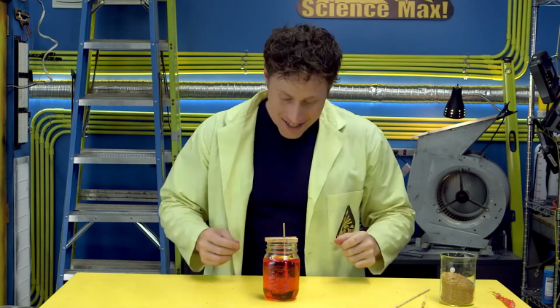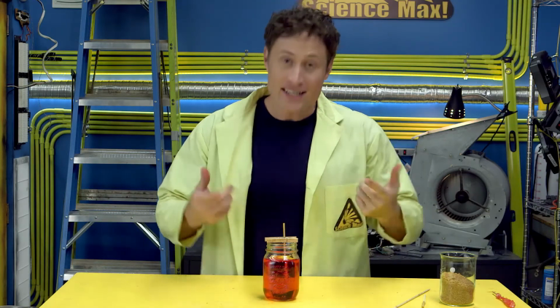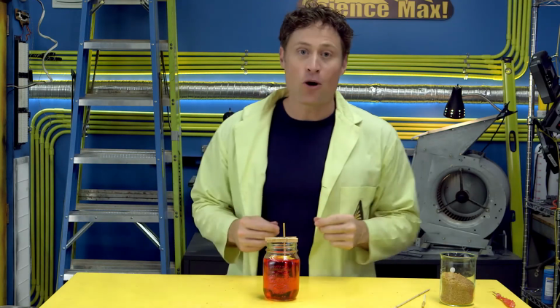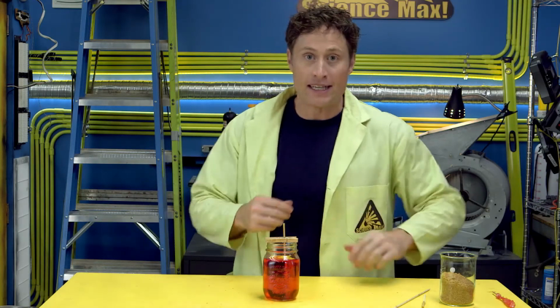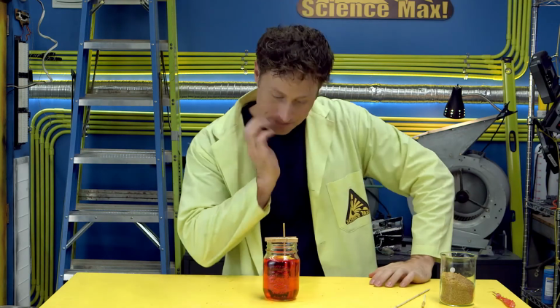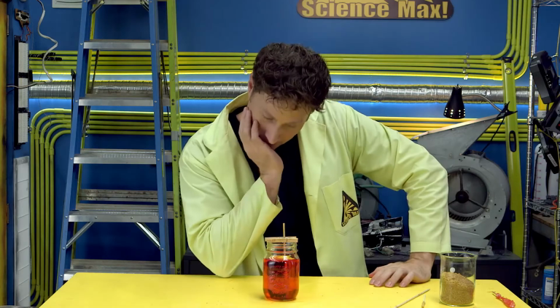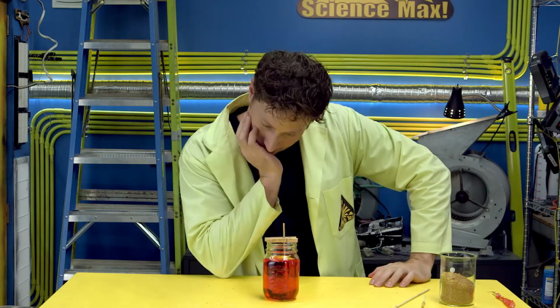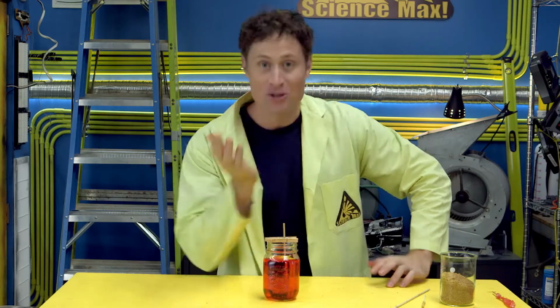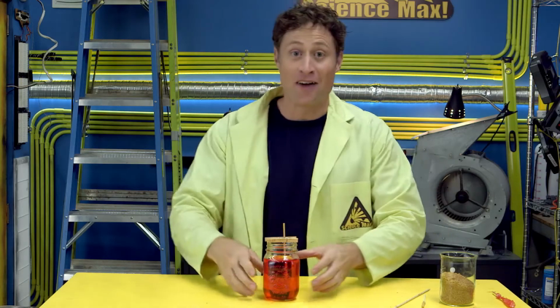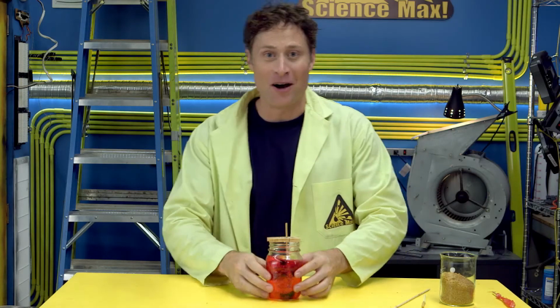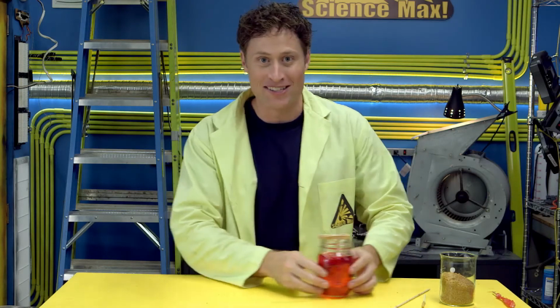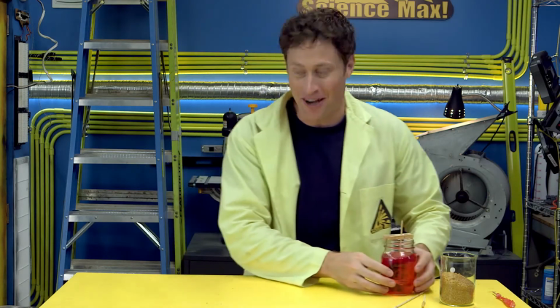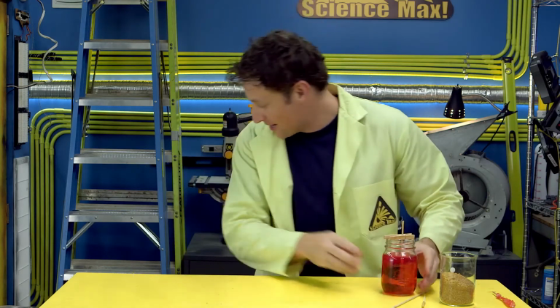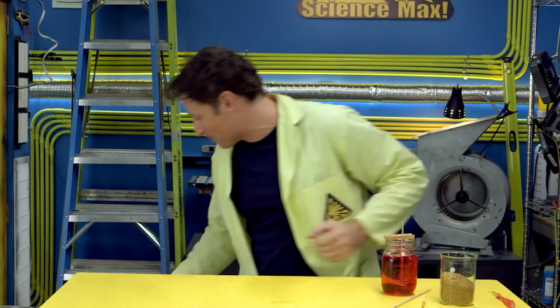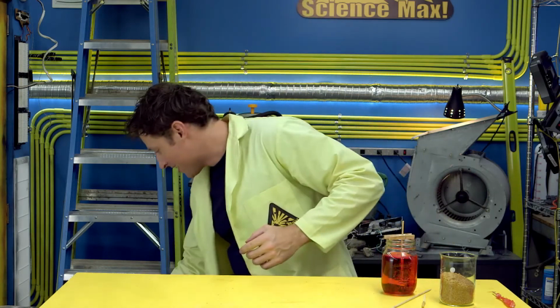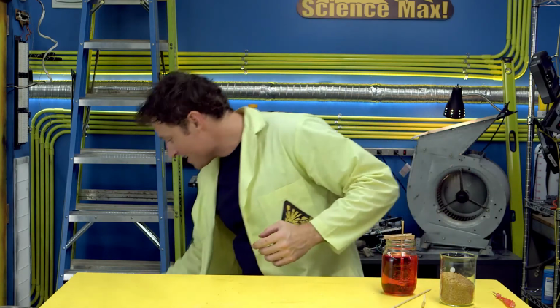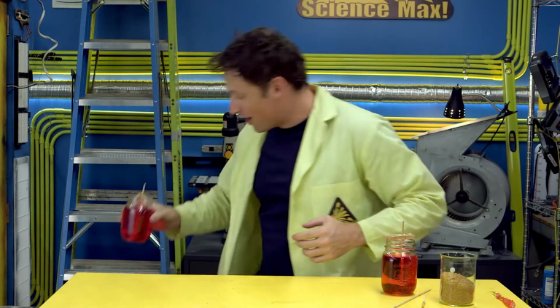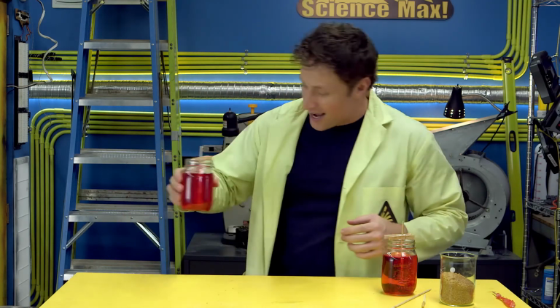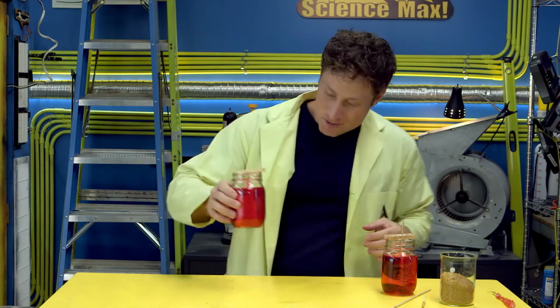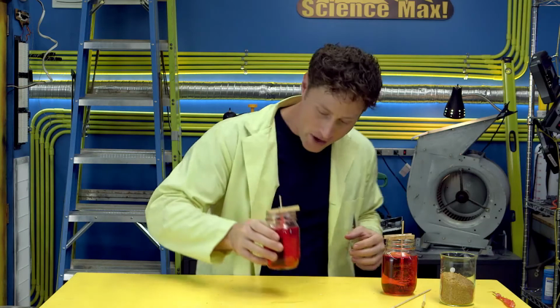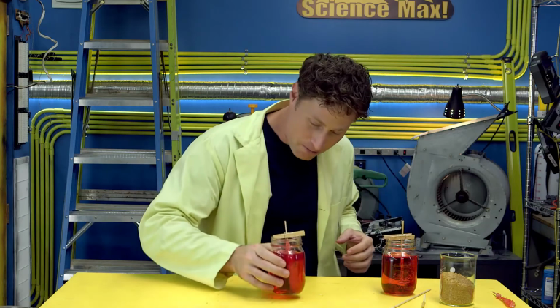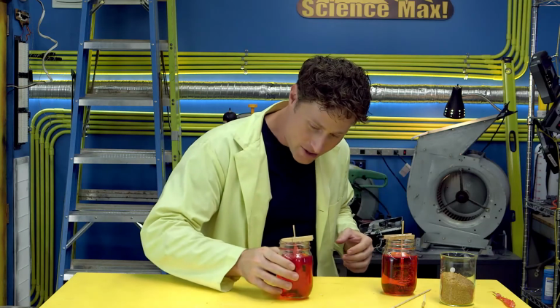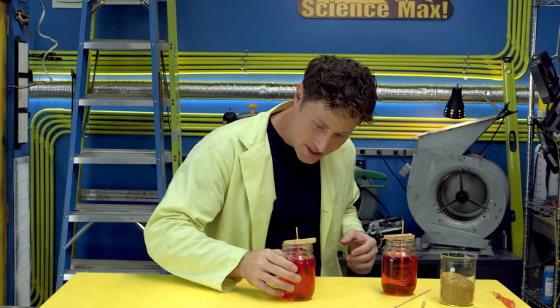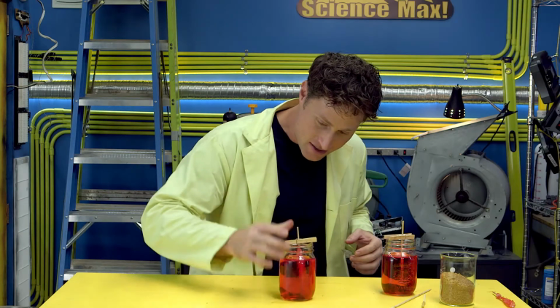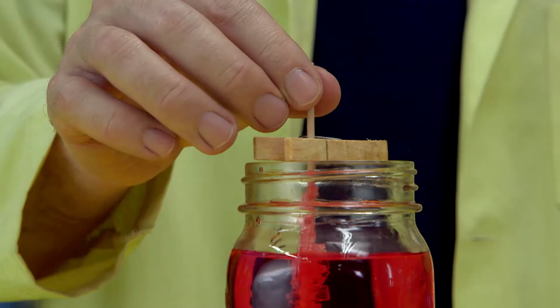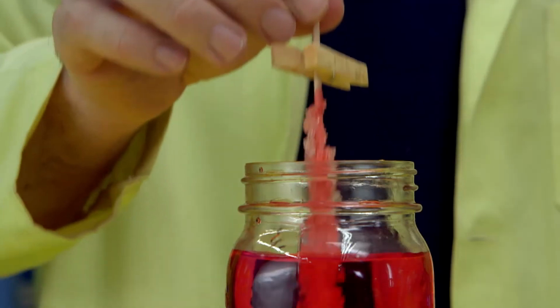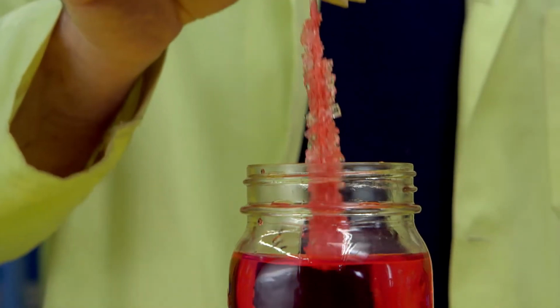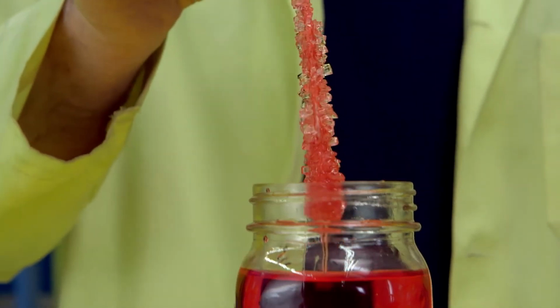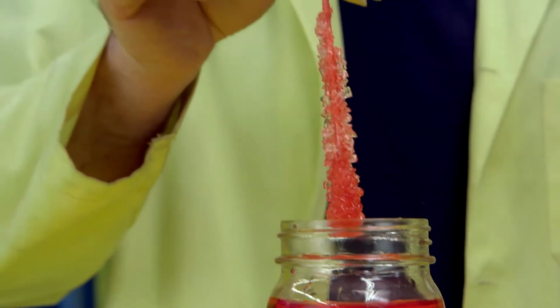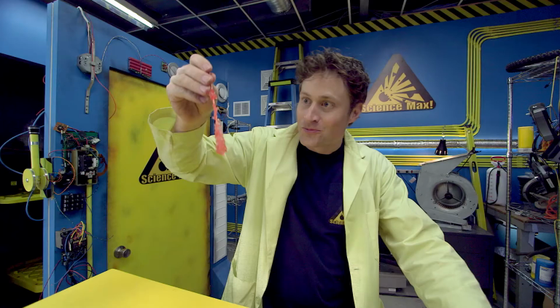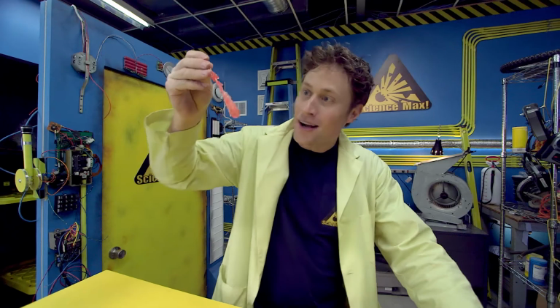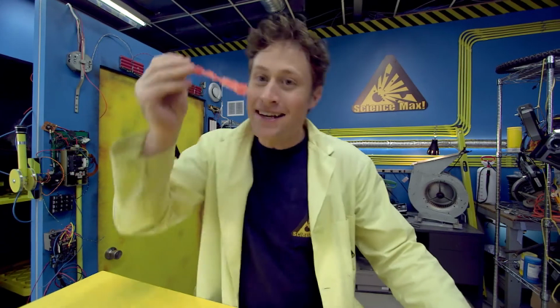And it will eventually grow into a rock candy pop, but it takes about a week. No, I'm just kidding — I've already got one that's standing by. Here we go. This one has been growing for about seven days. And there you go — rock candy.